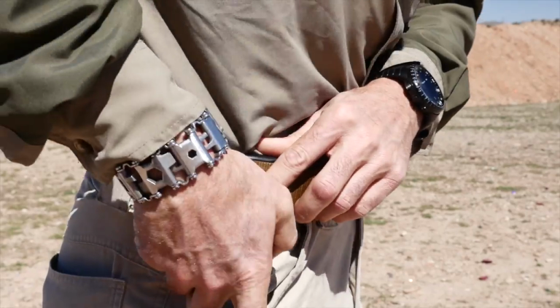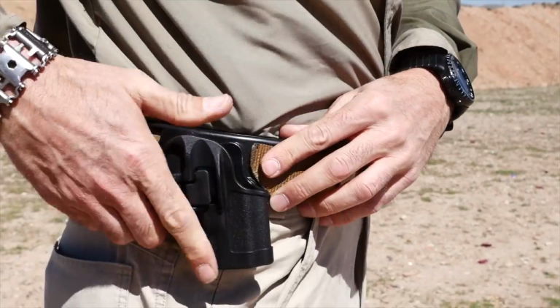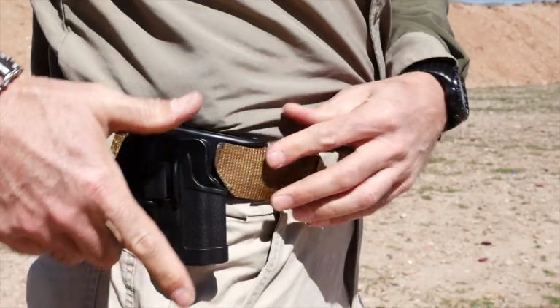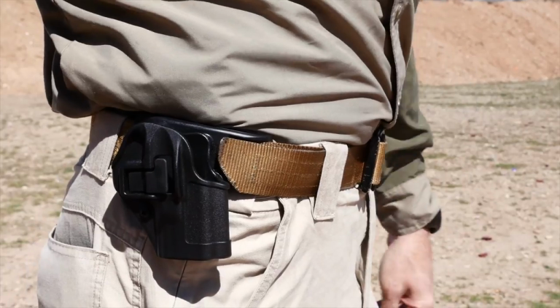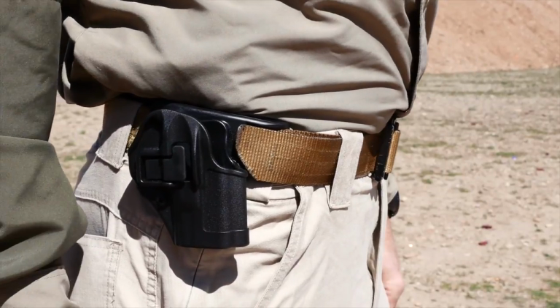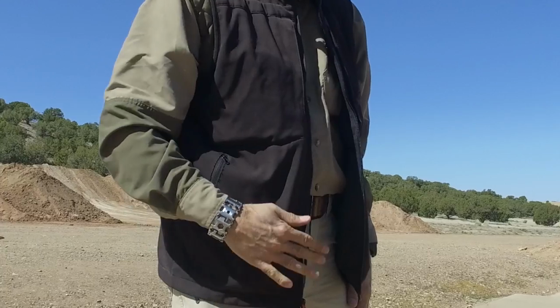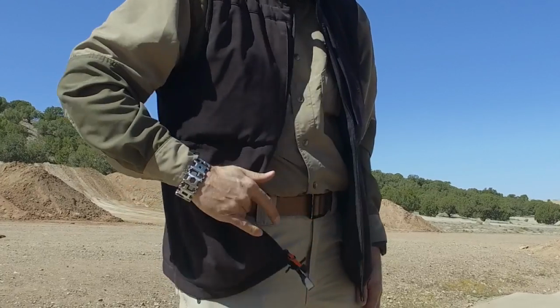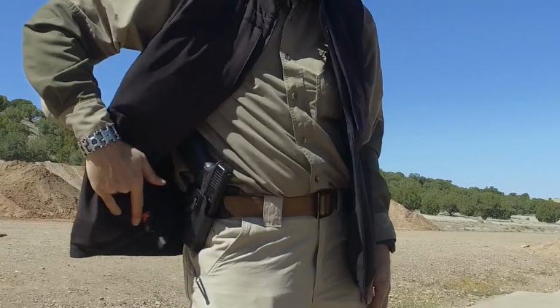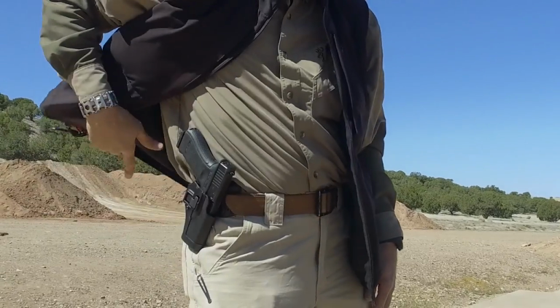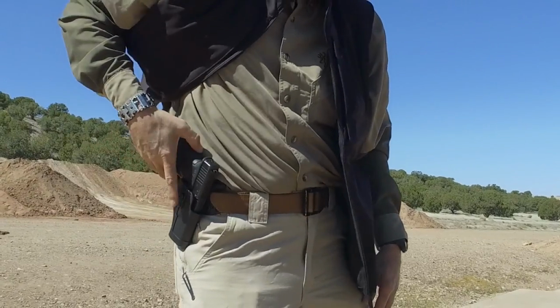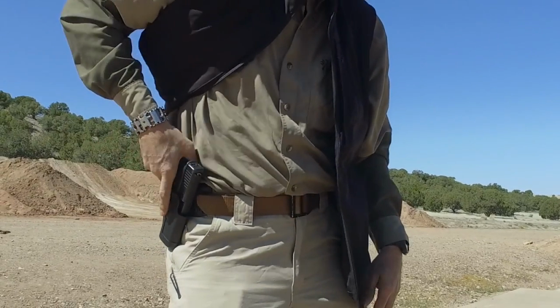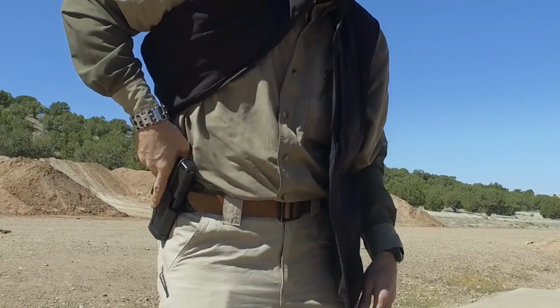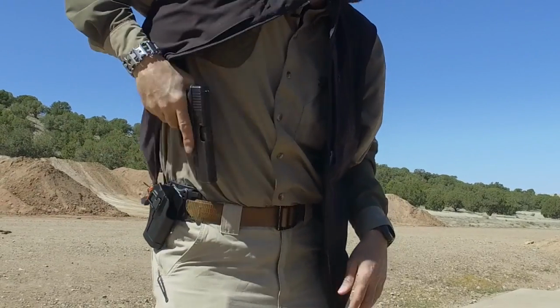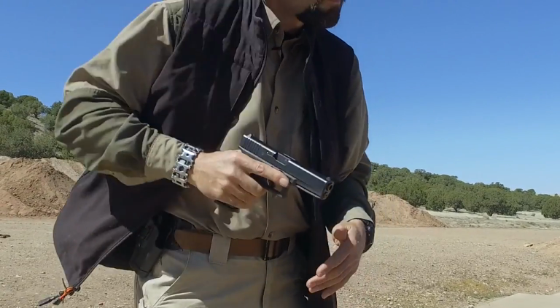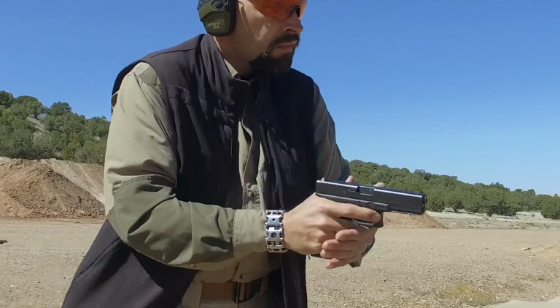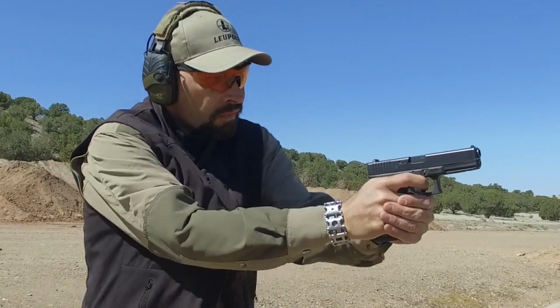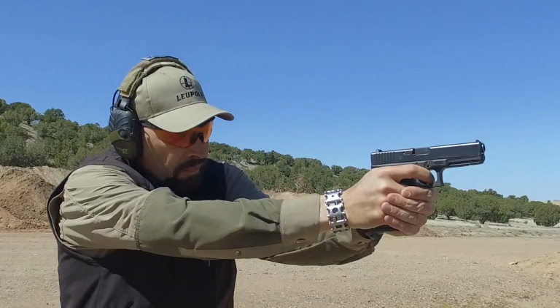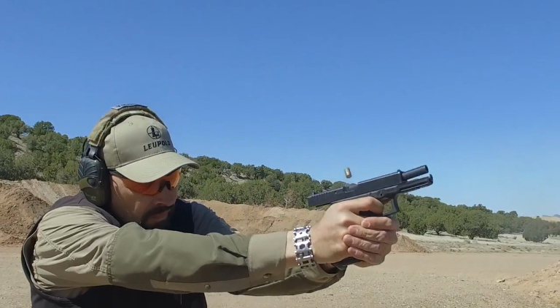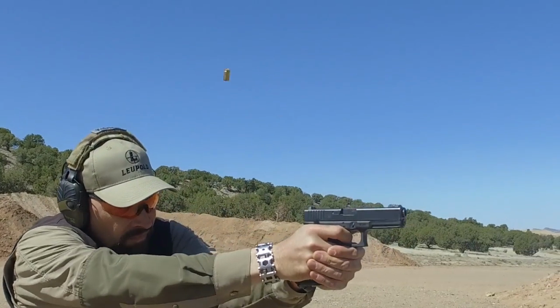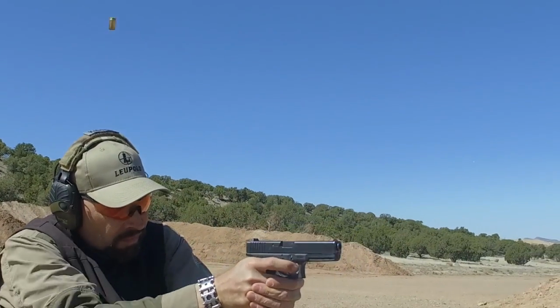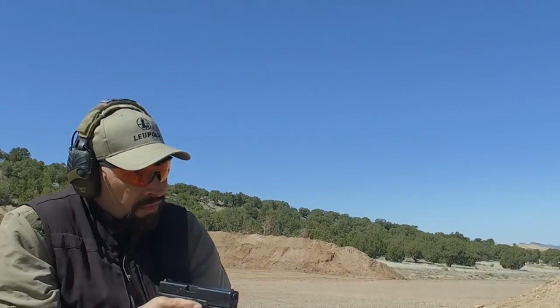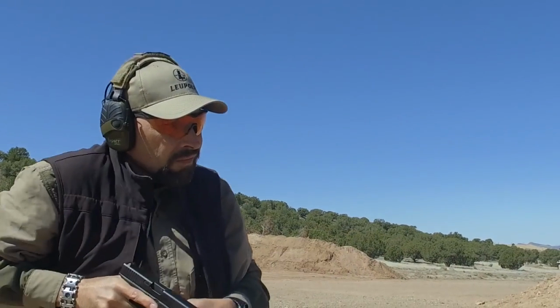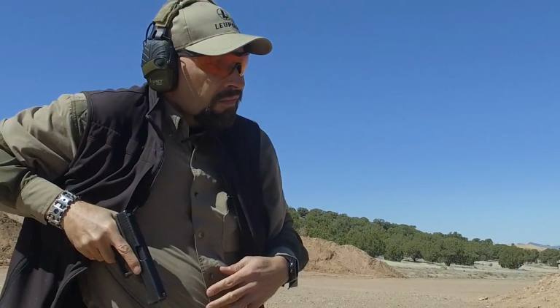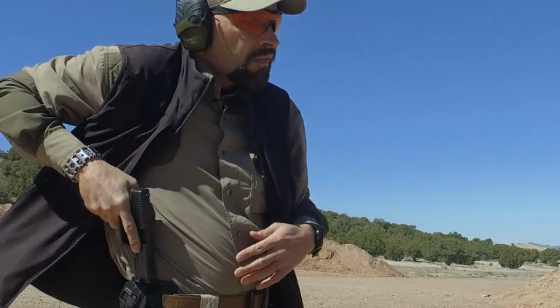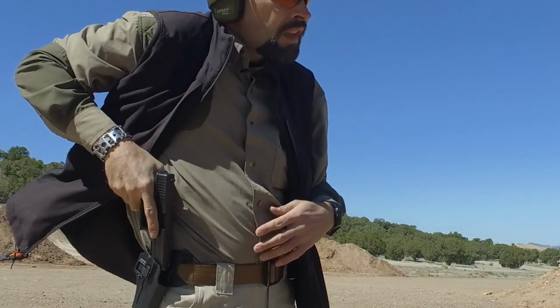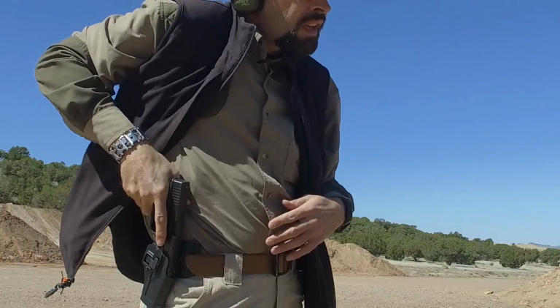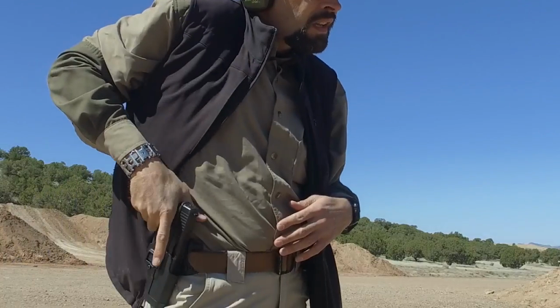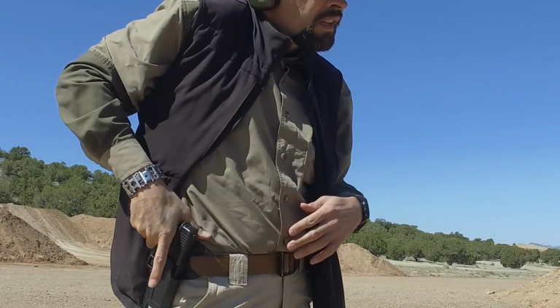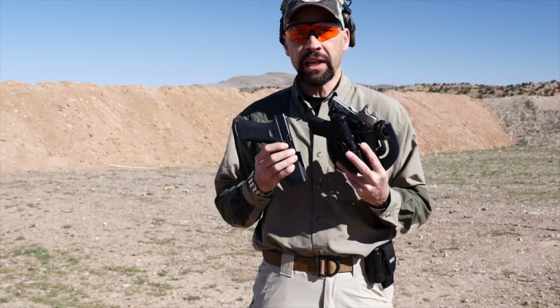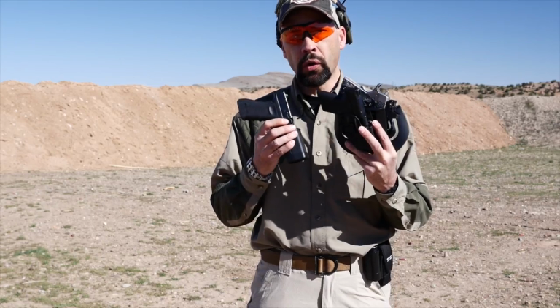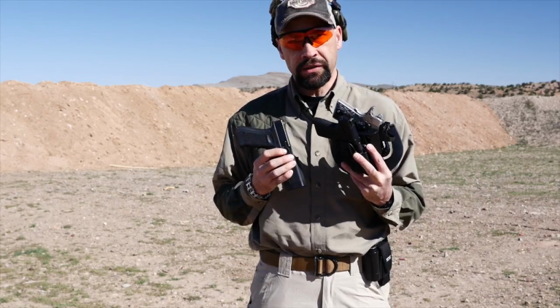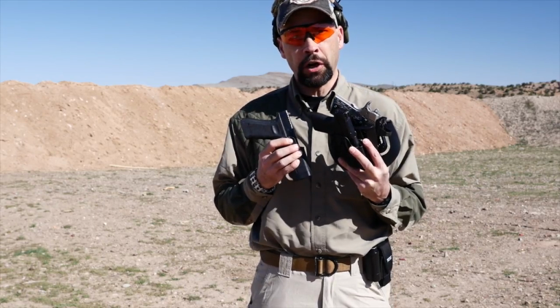The CQC version offers a slimmer design, less of a footprint, and is easier to conceal under different cover garments. It comes in a smooth matte black color to help it blend in when covered. It comes in 43 different sizes to accommodate the majority of pistols on the market.